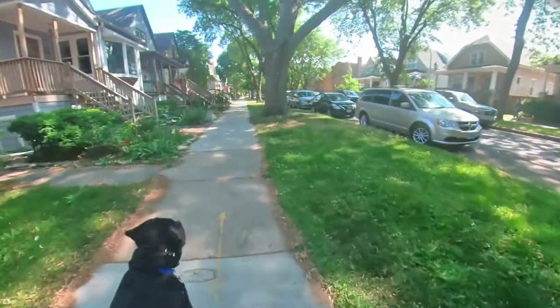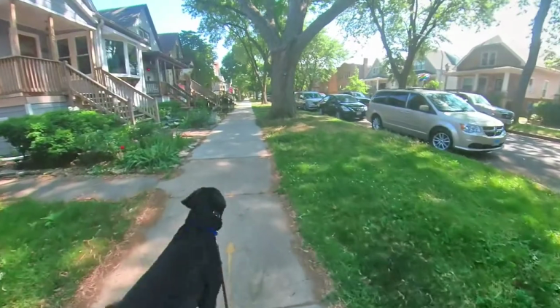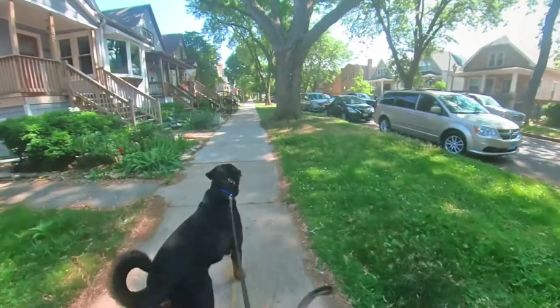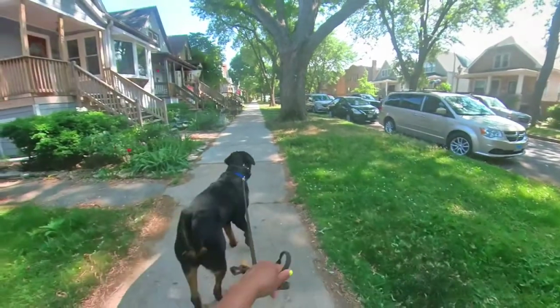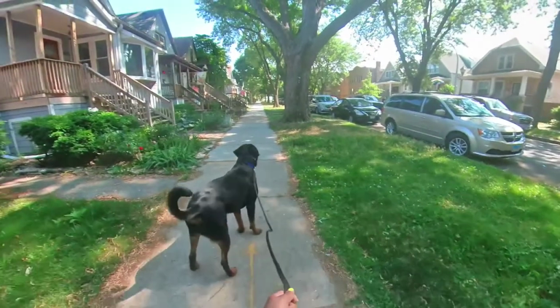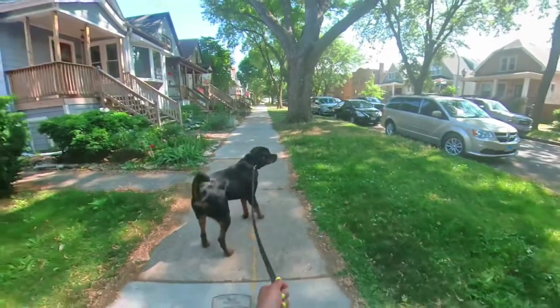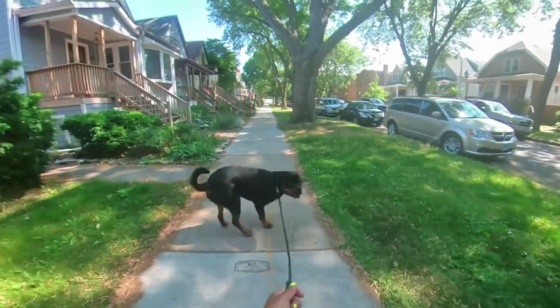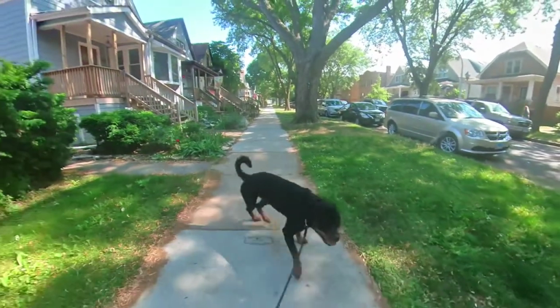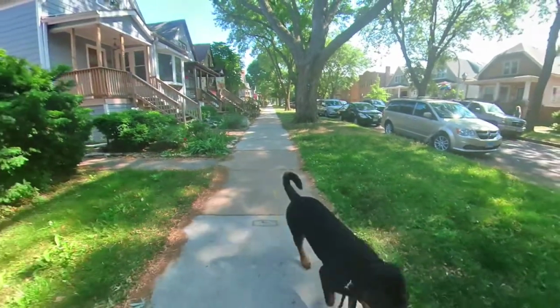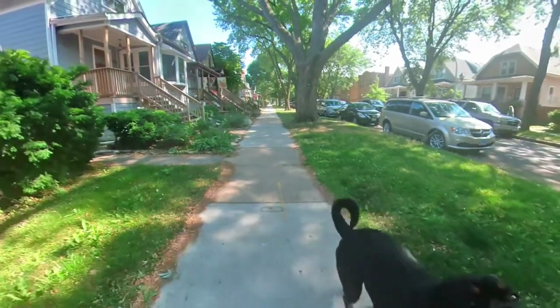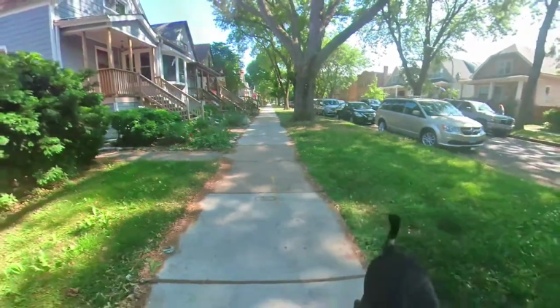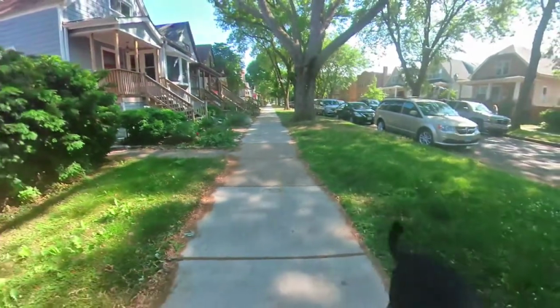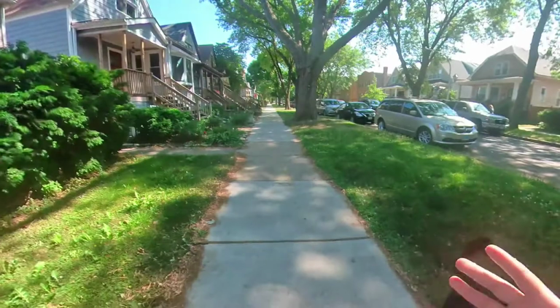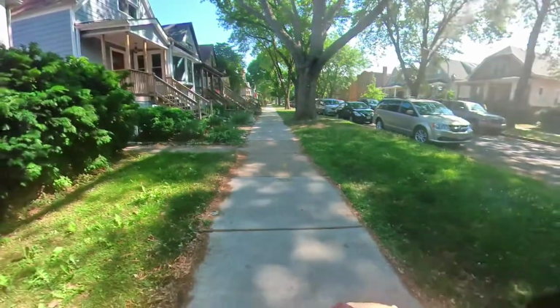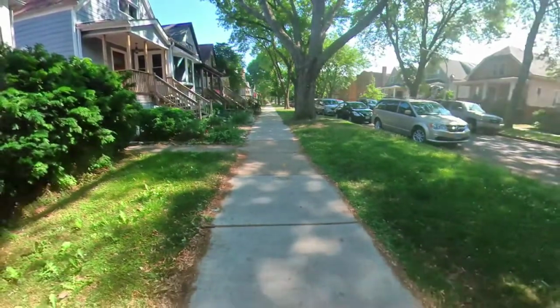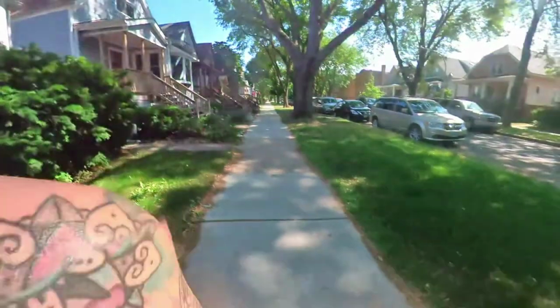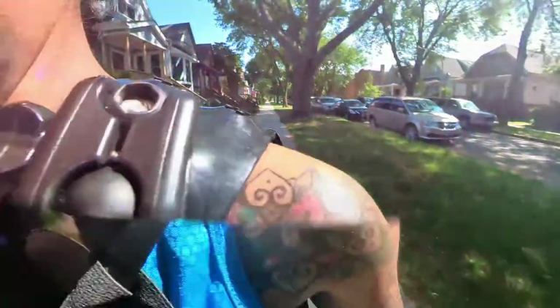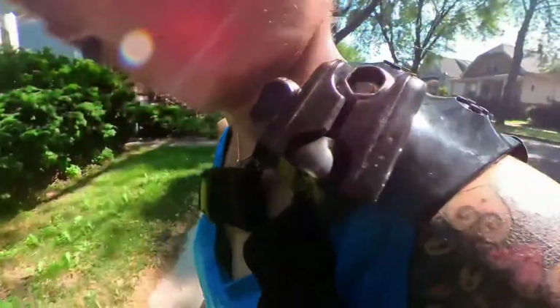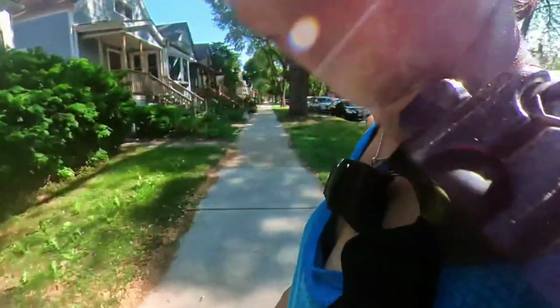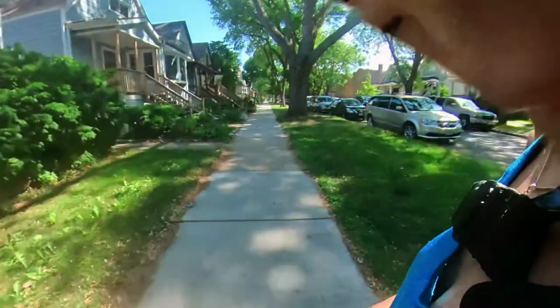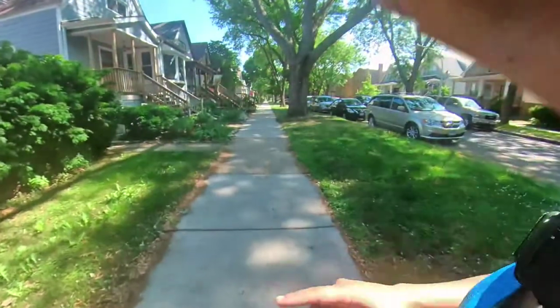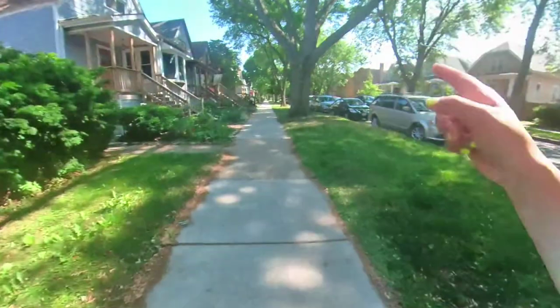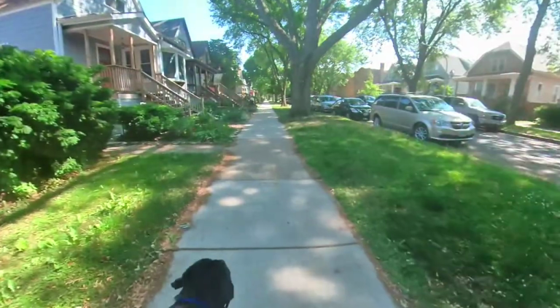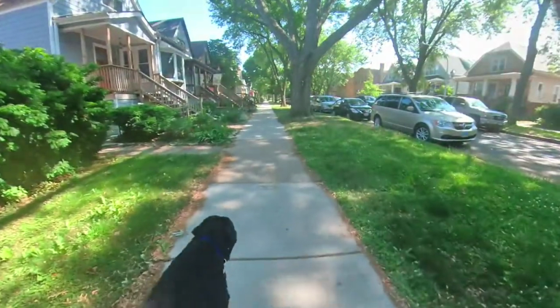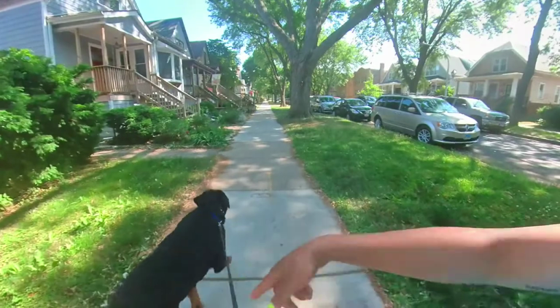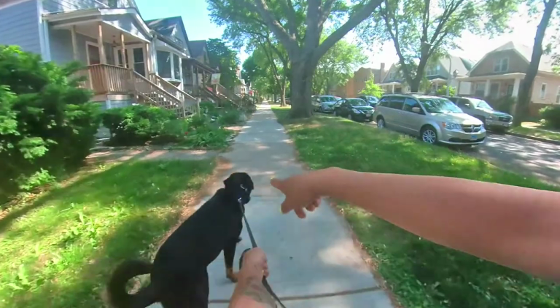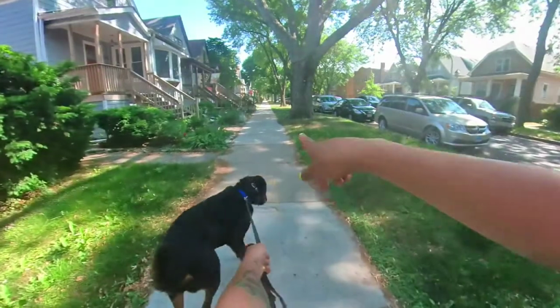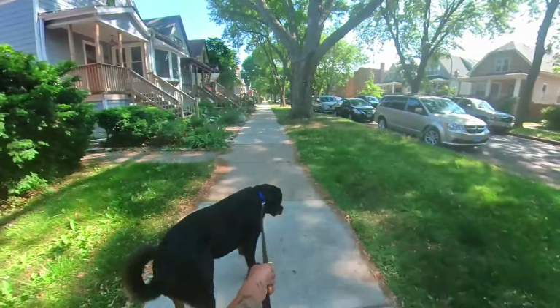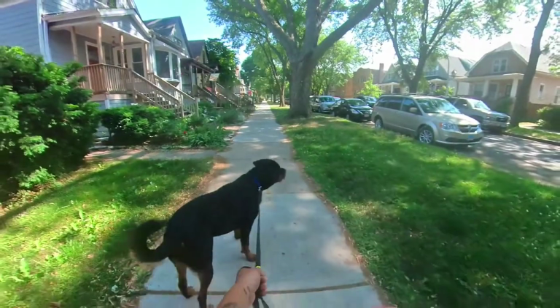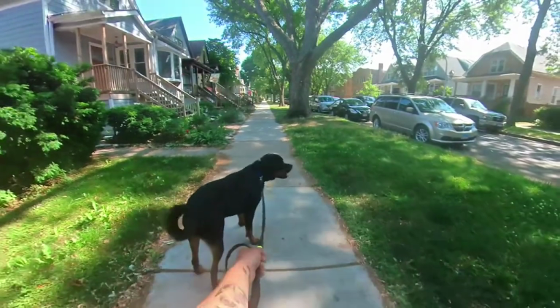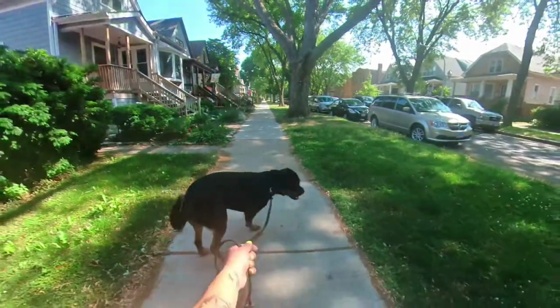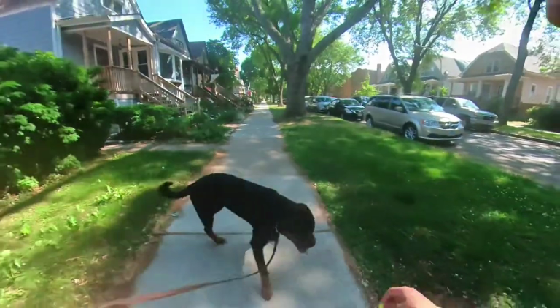Yes, so distance, right? He wasn't charging at it yet, but he was like, 'Oh, there's a squirrel.' Bravo. And now that he knows there's a squirrel there, he might be more prone to pulling towards it.